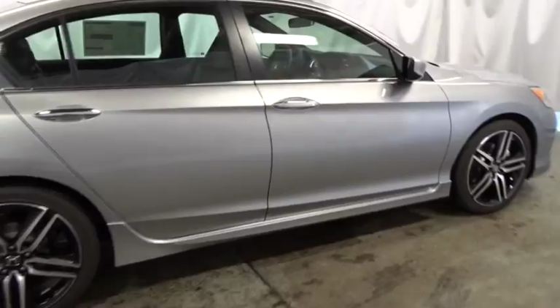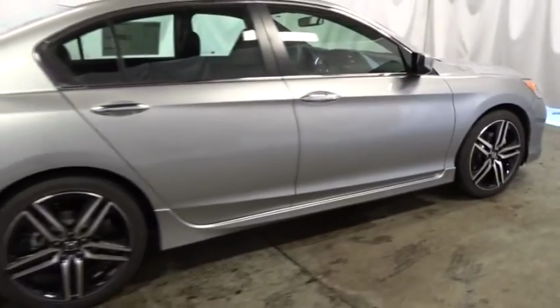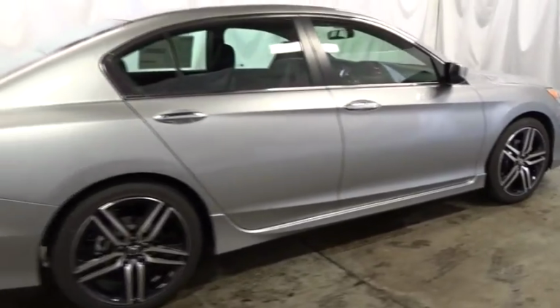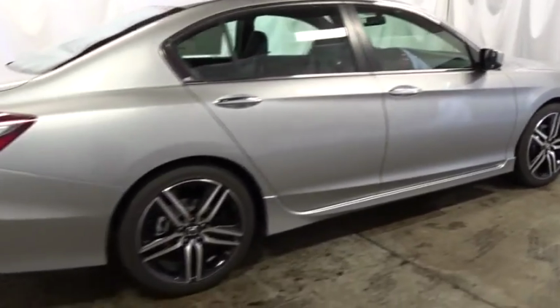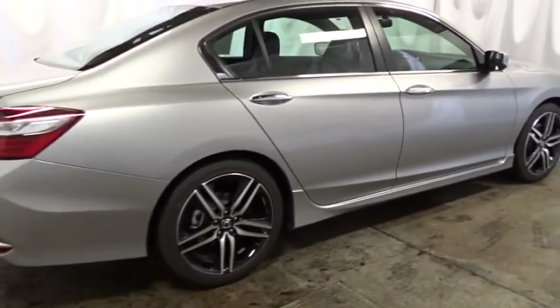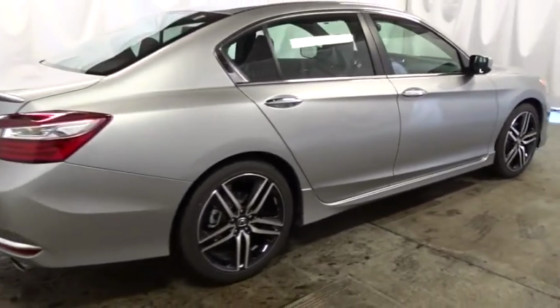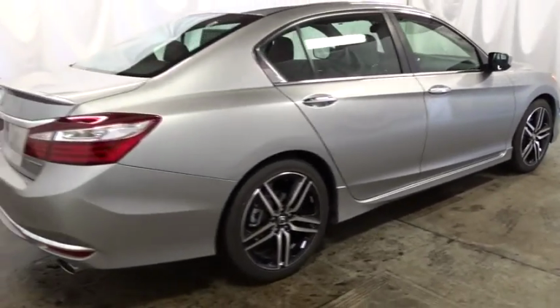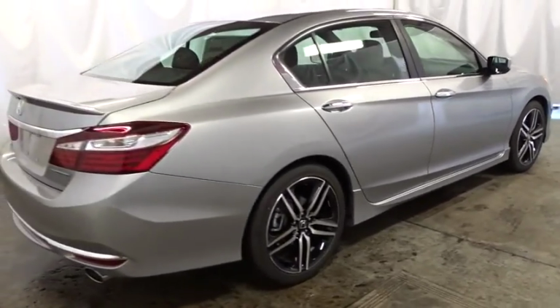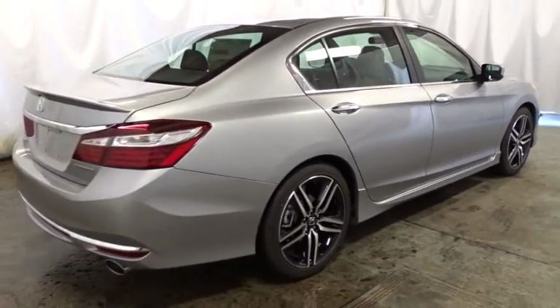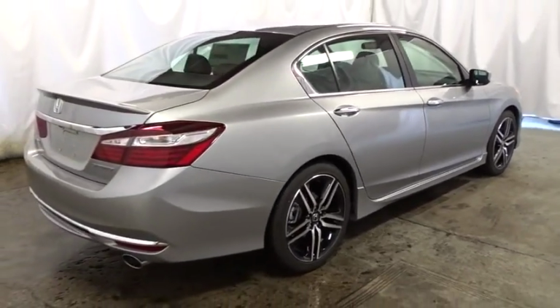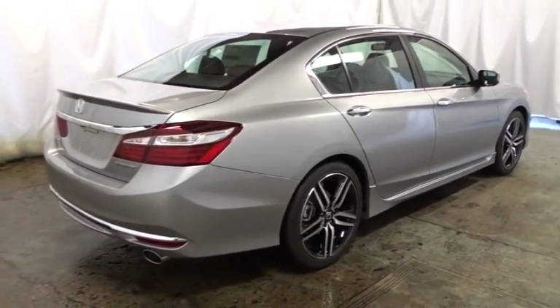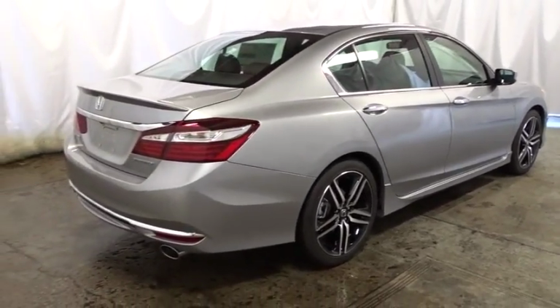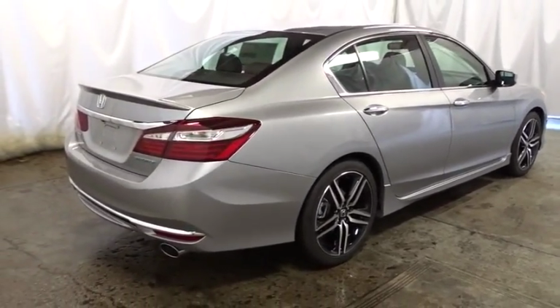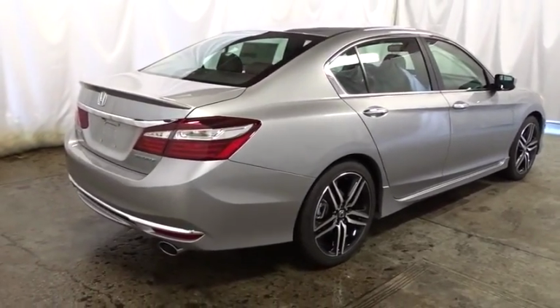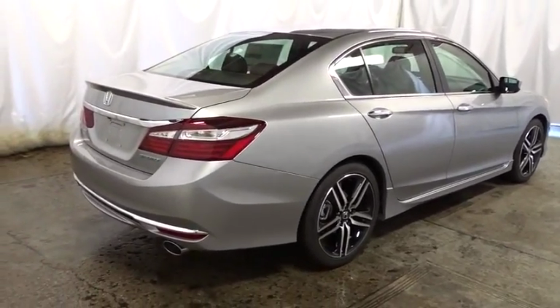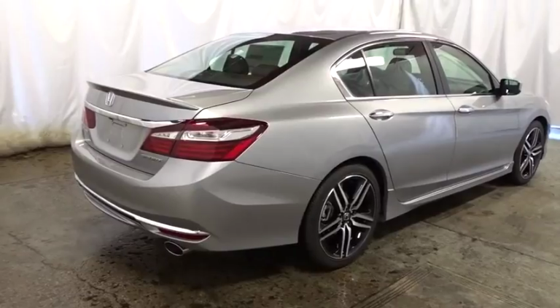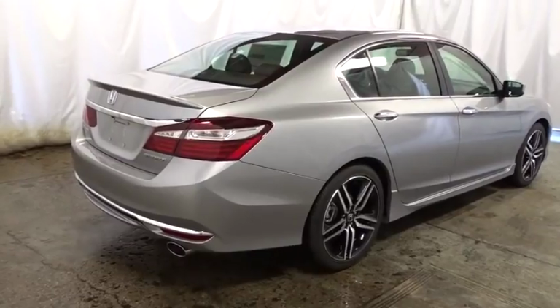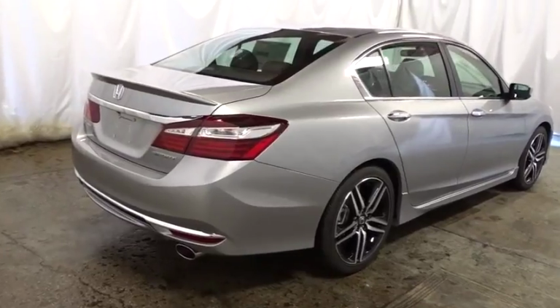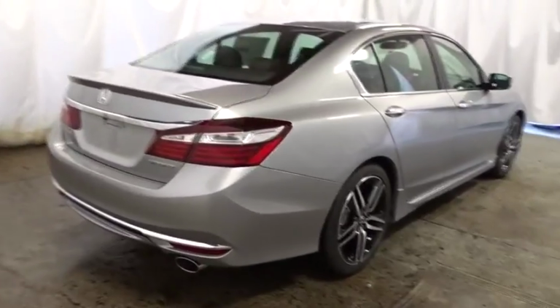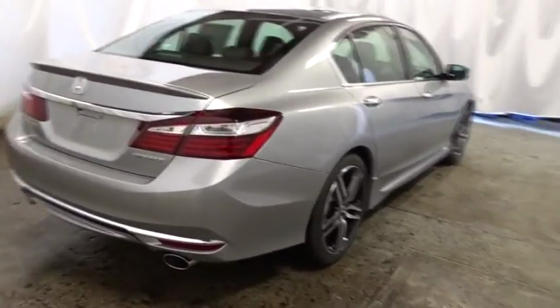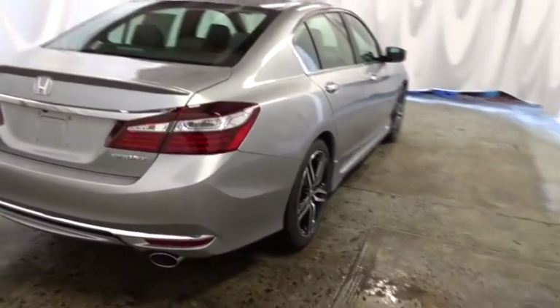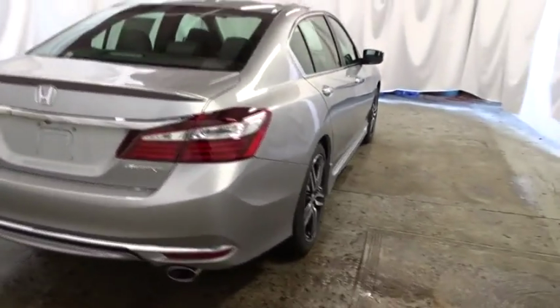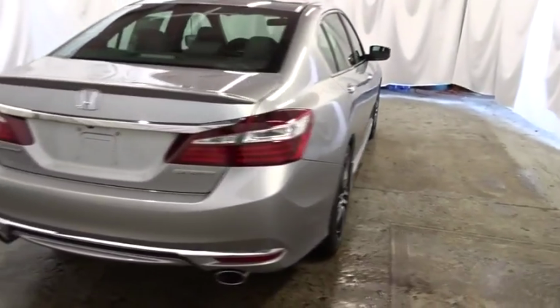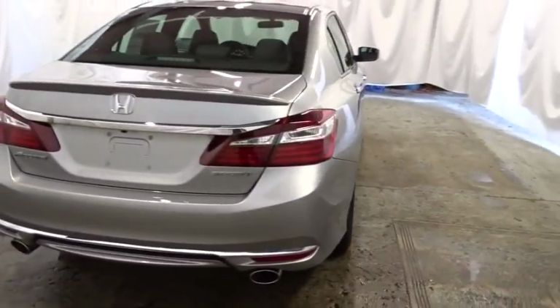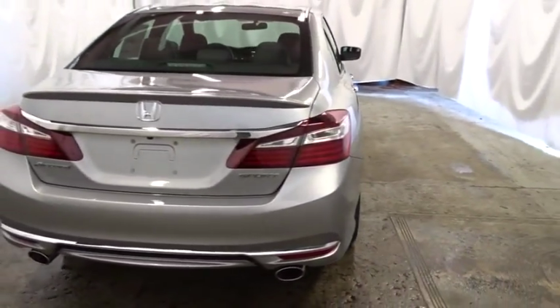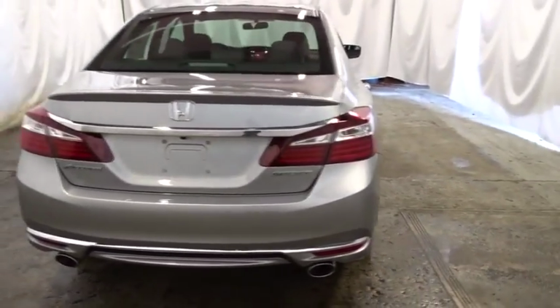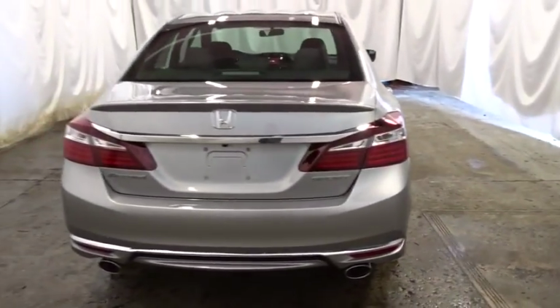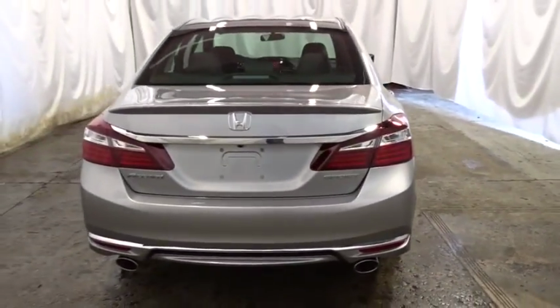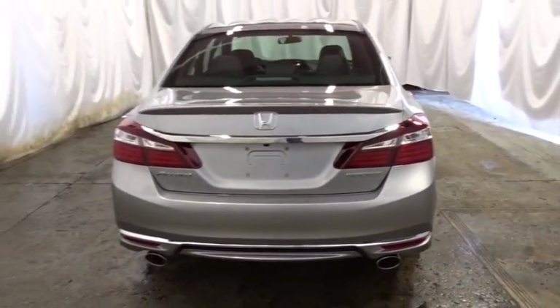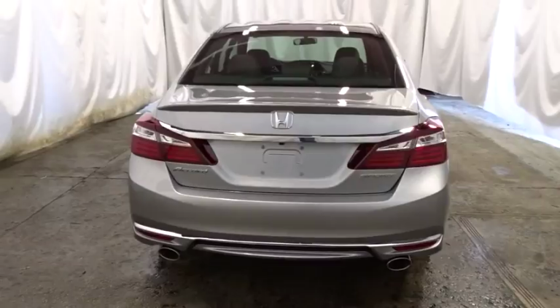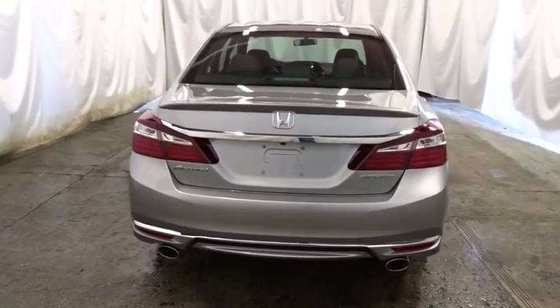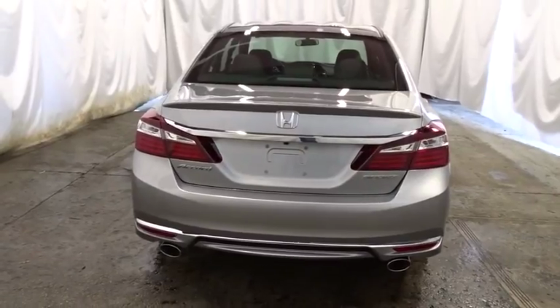Cloth seat trim, engine immobilizer, four piece floor mat set, power rear window sunshade, low tire pressure warning. Drive away with a great deal on this vehicle — call or stop in today.